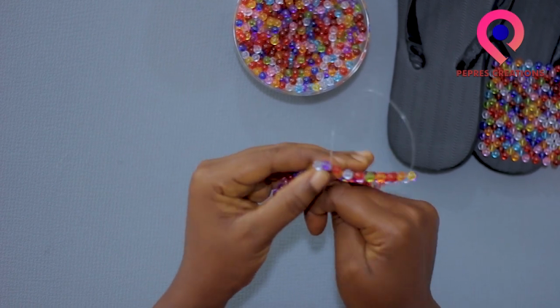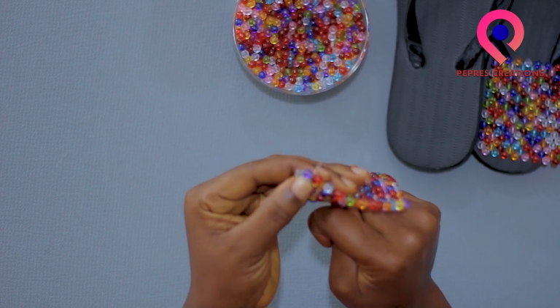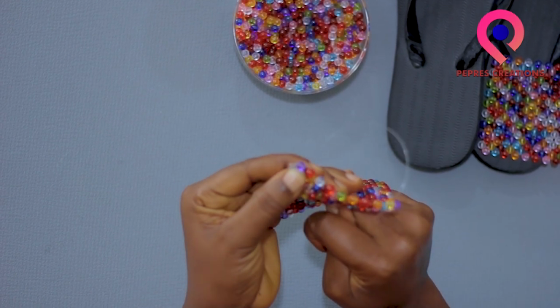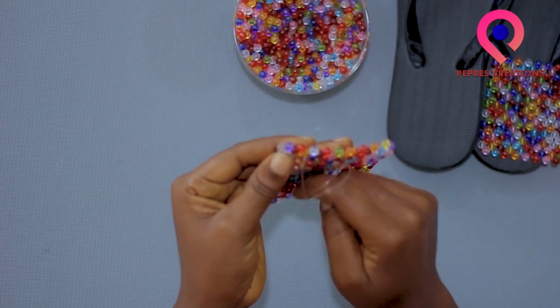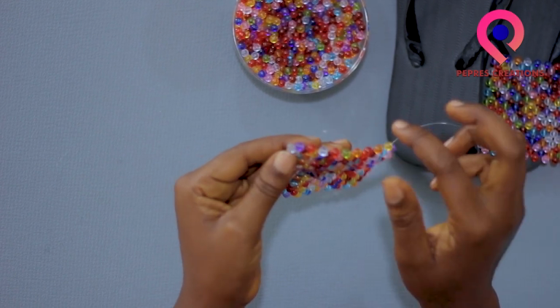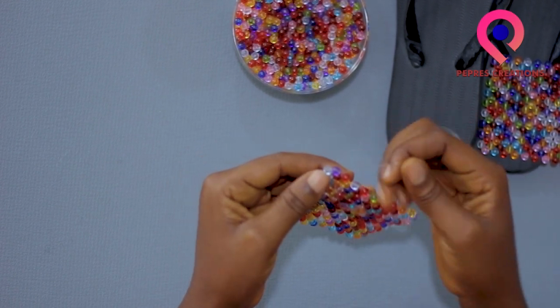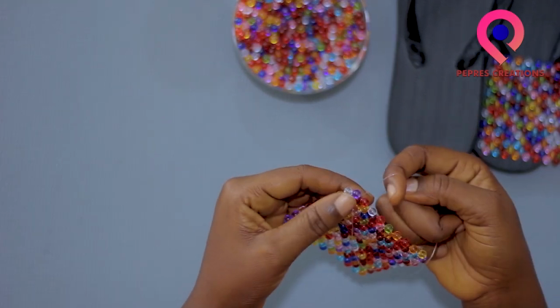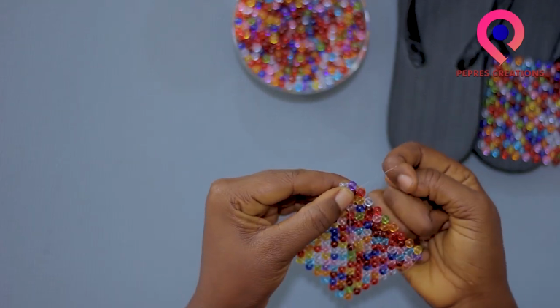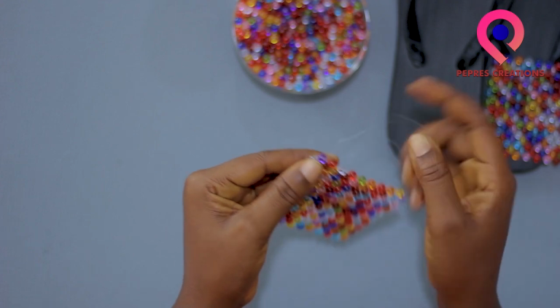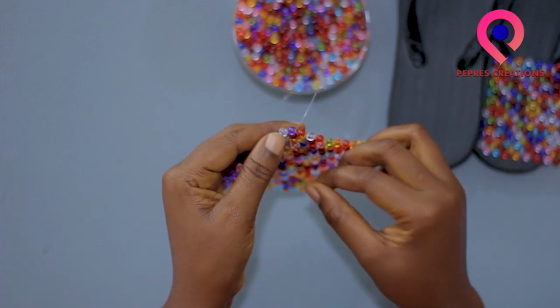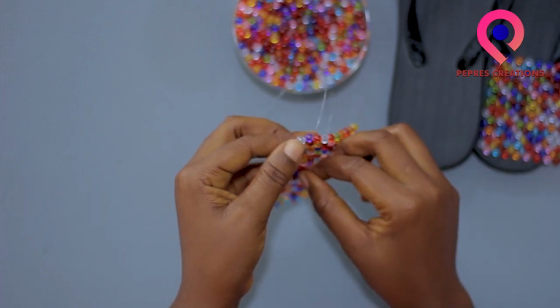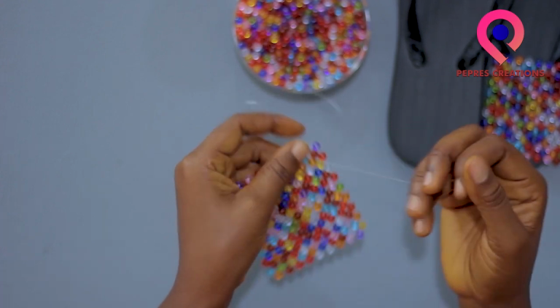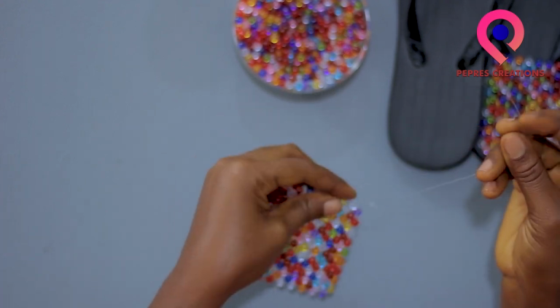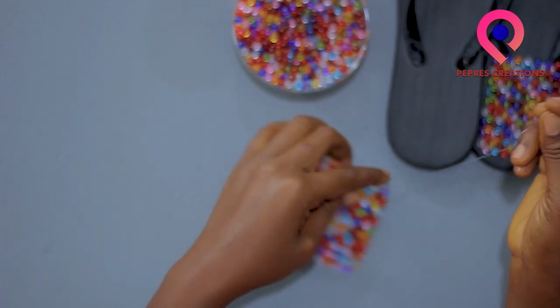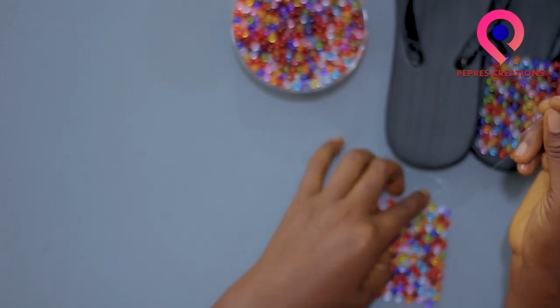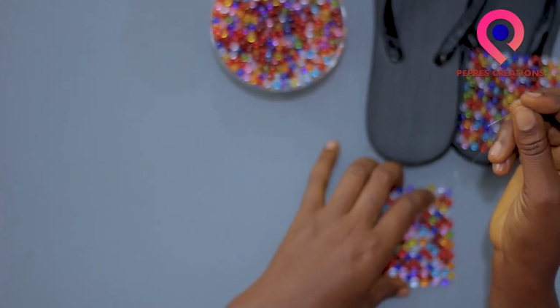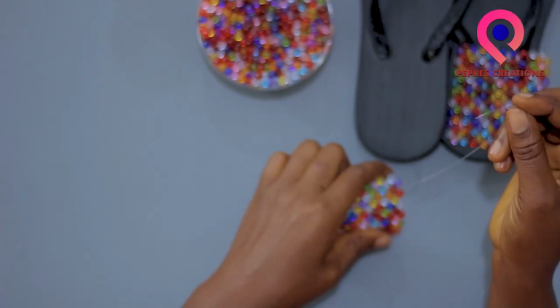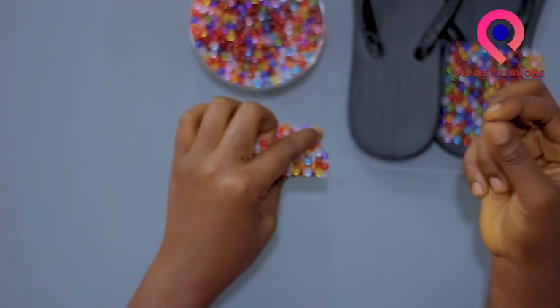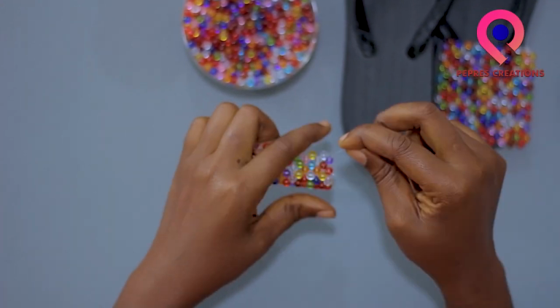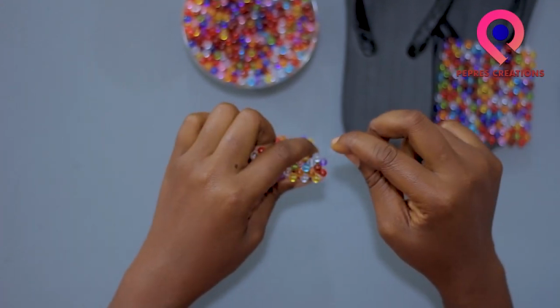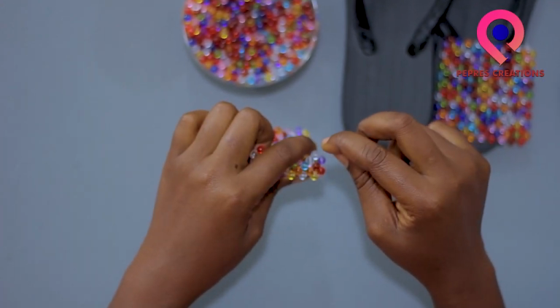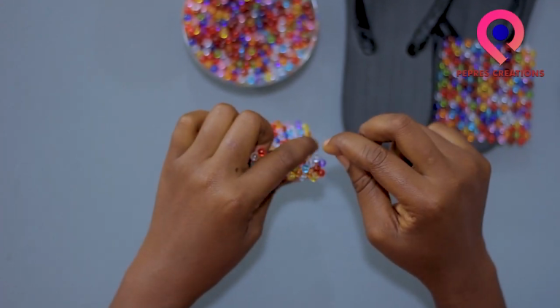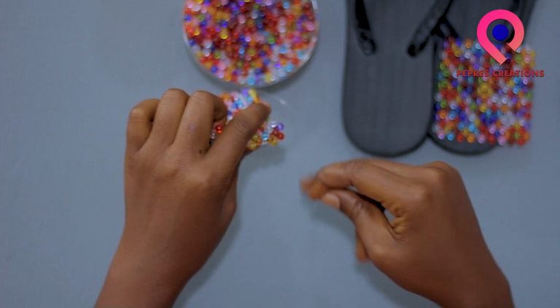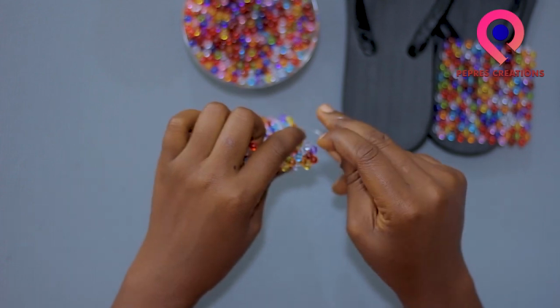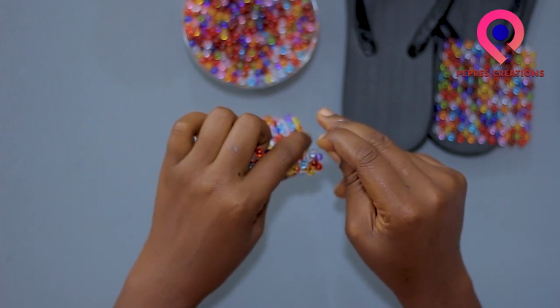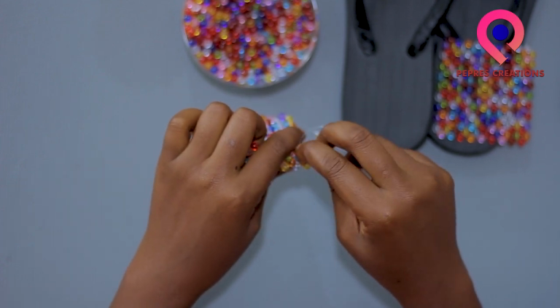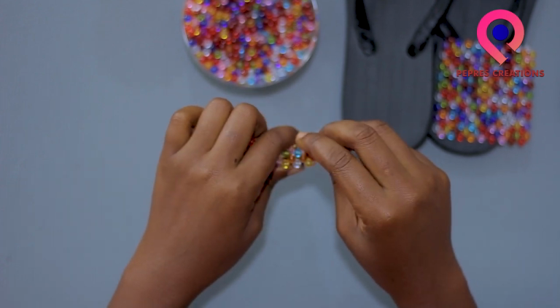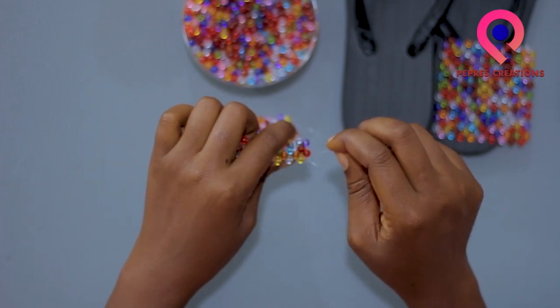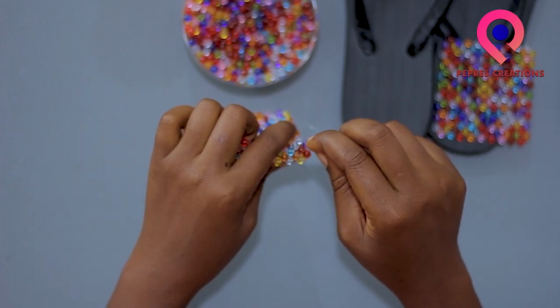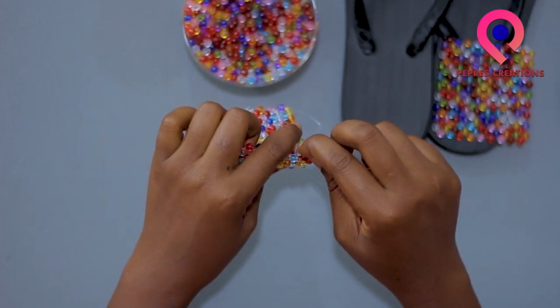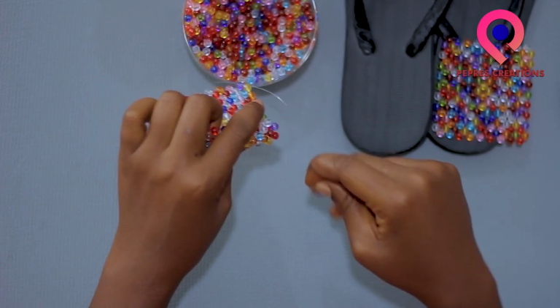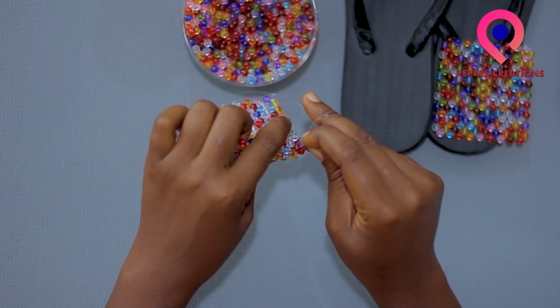We slip it through, then we cut through one or two beads and cut the excess thread.